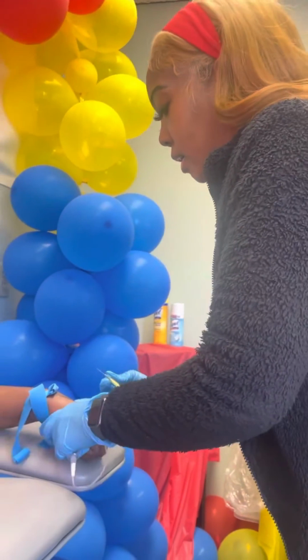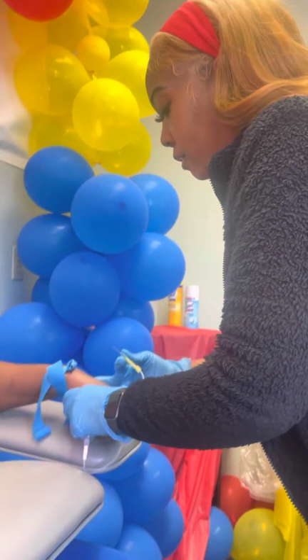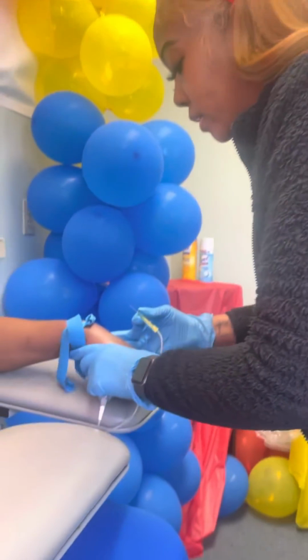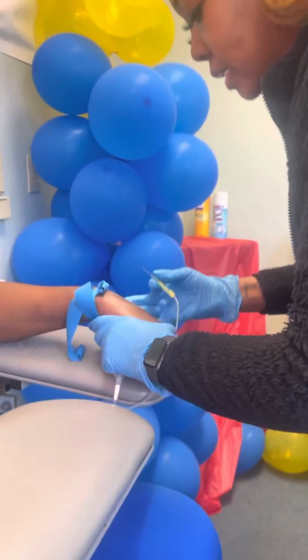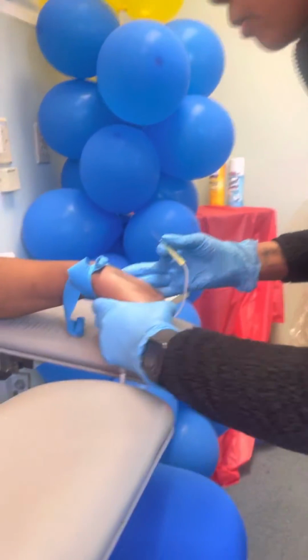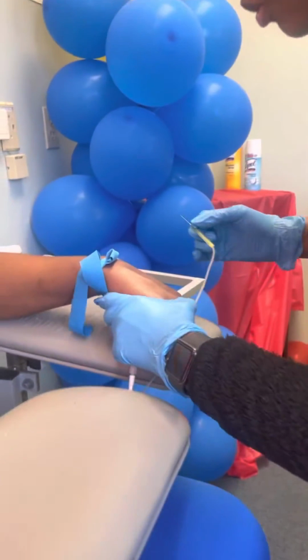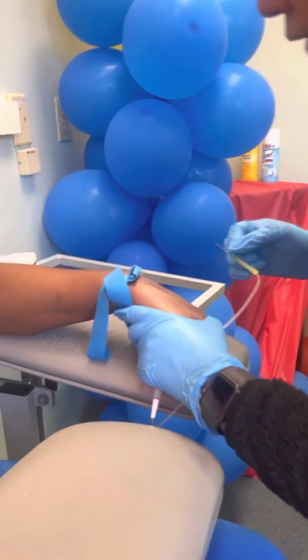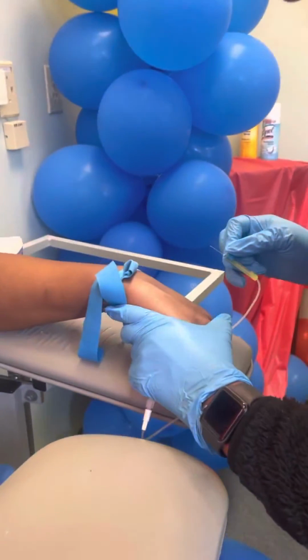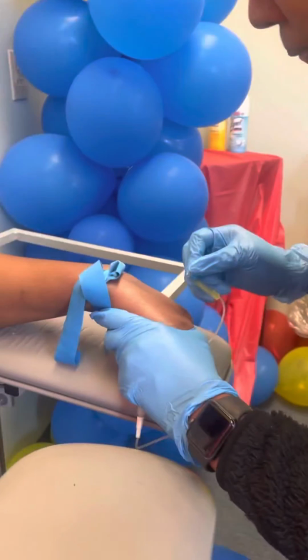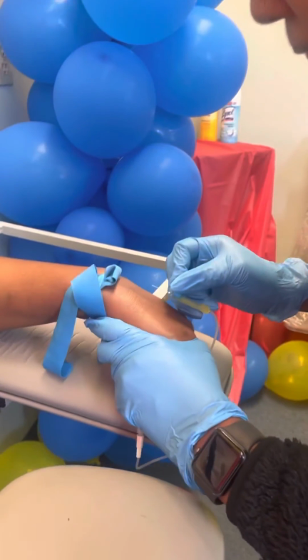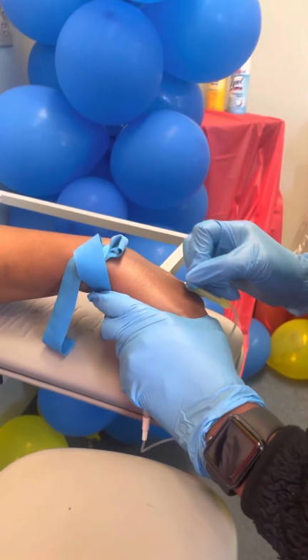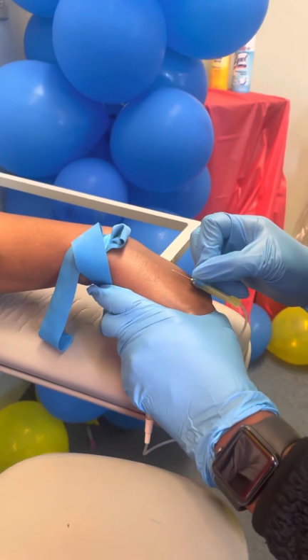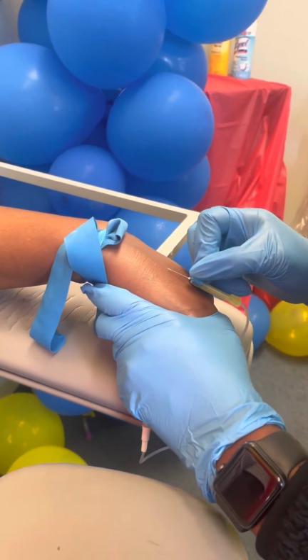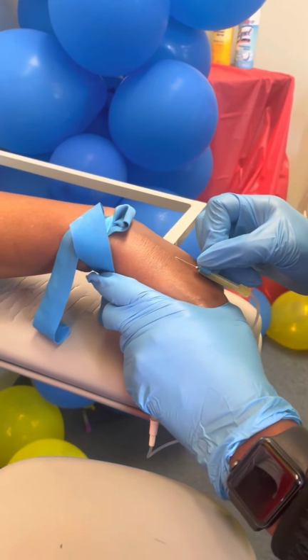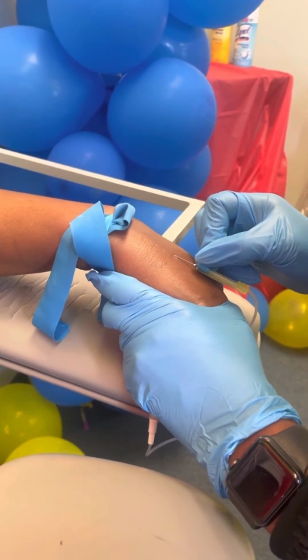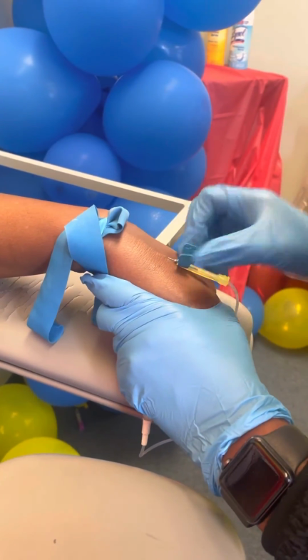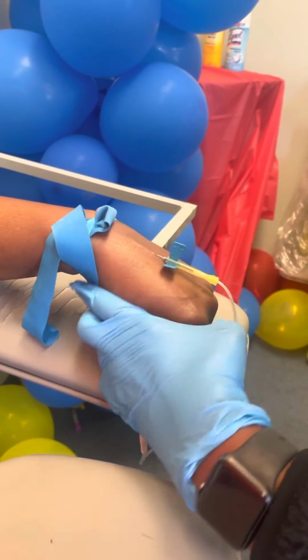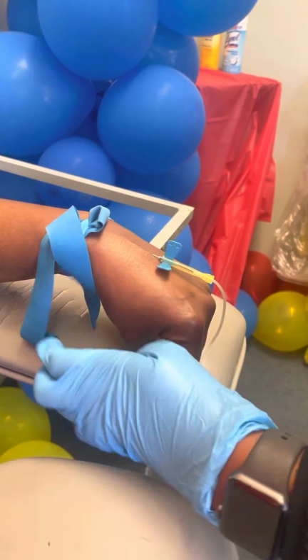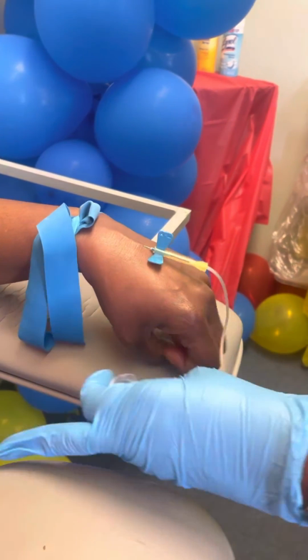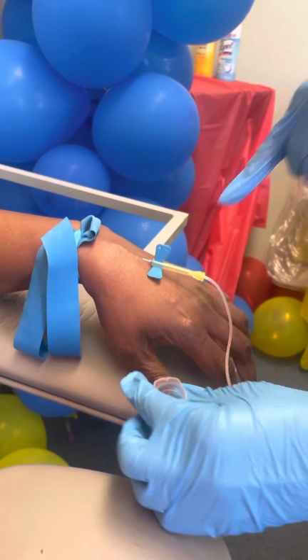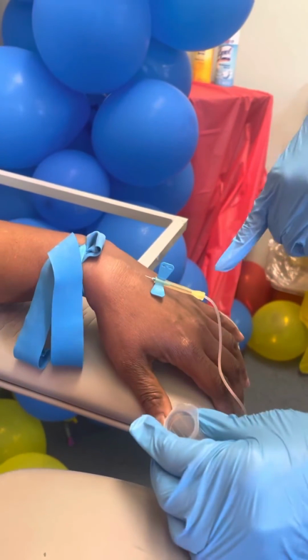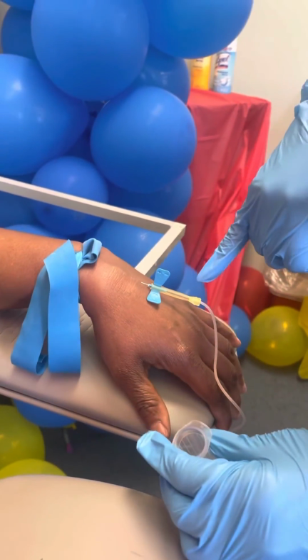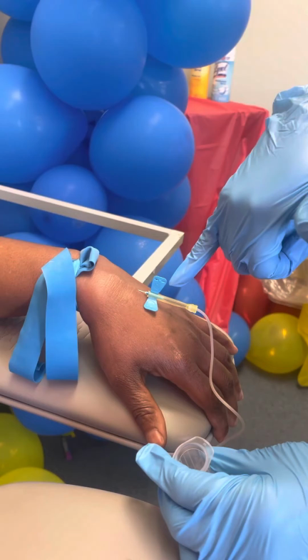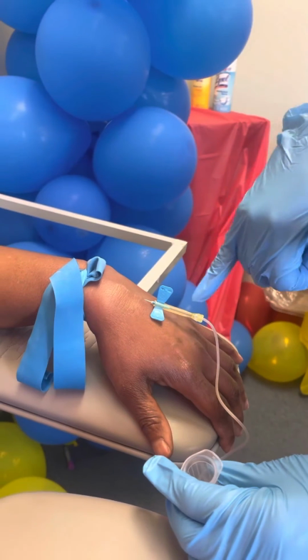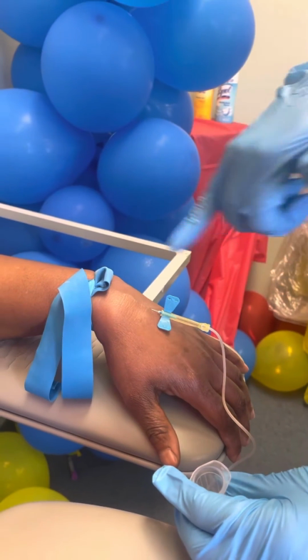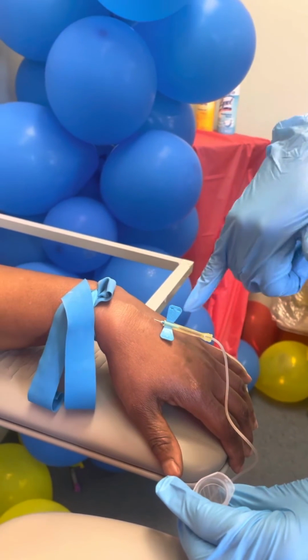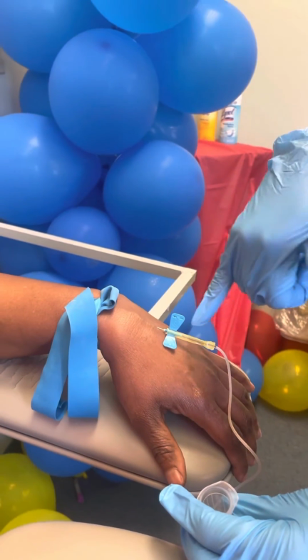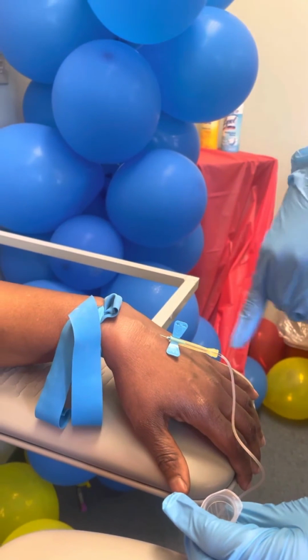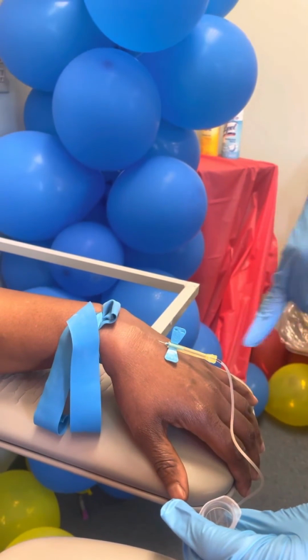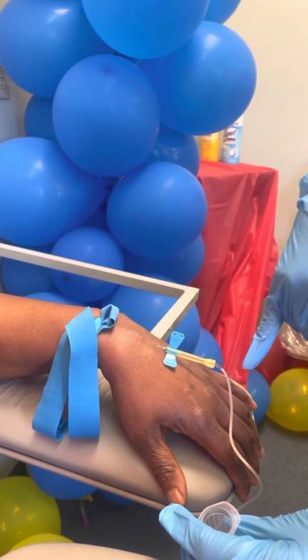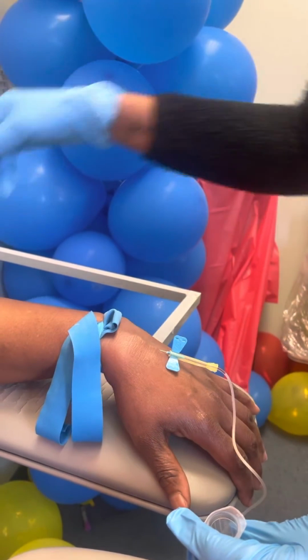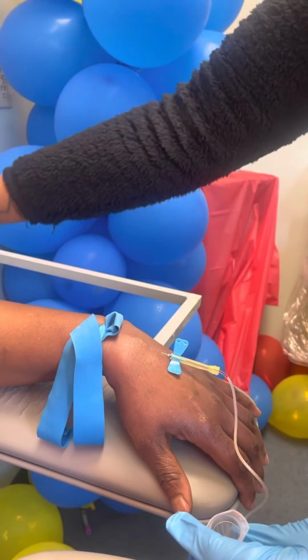All right. I'm going to taunt the skin. One, two, three. All right. You can open up. I have blood because I'm in the vein — I have a flash of blood right here, as you all can see.